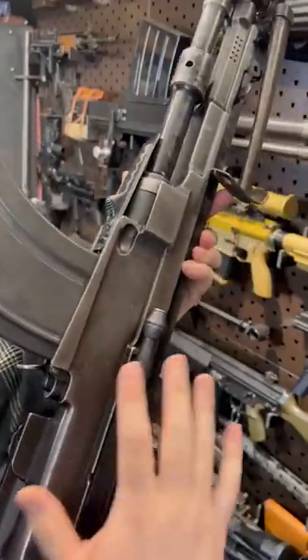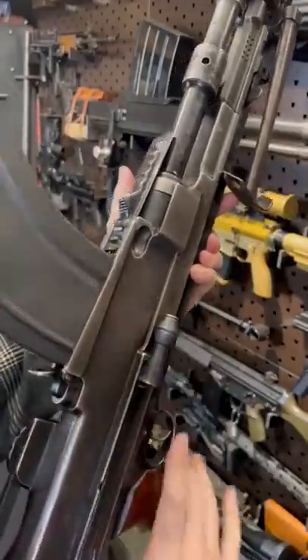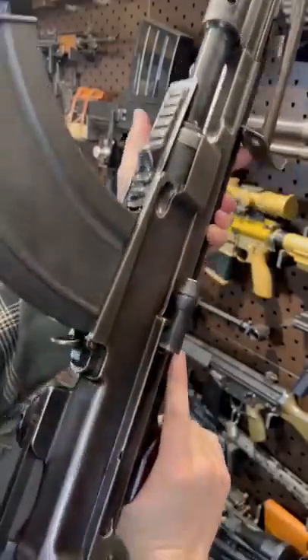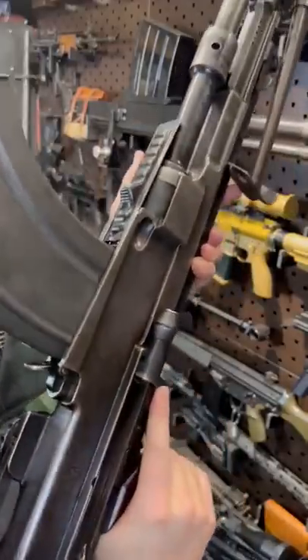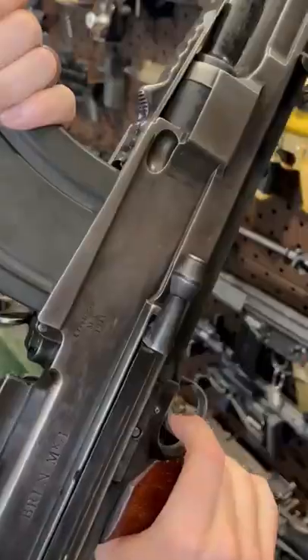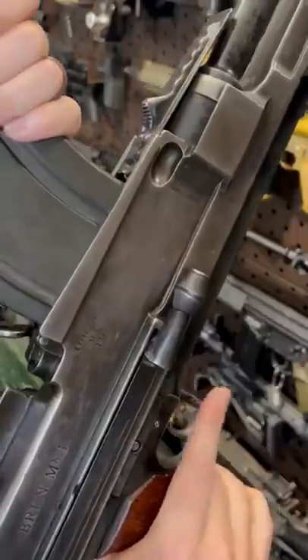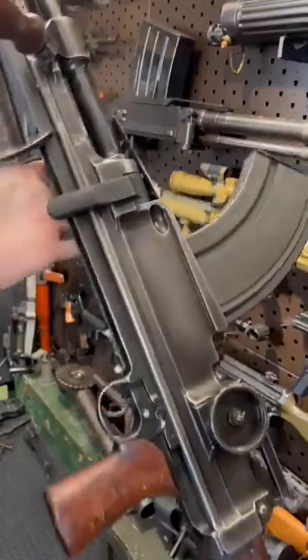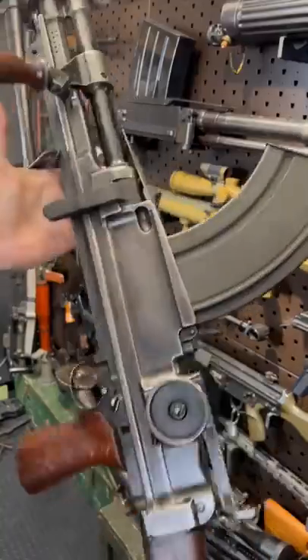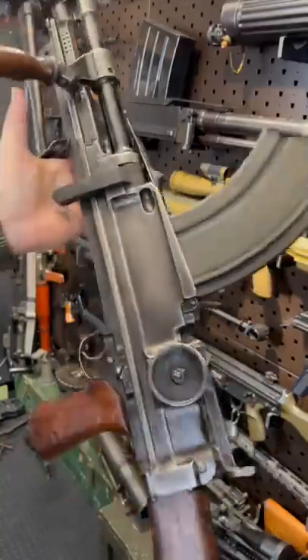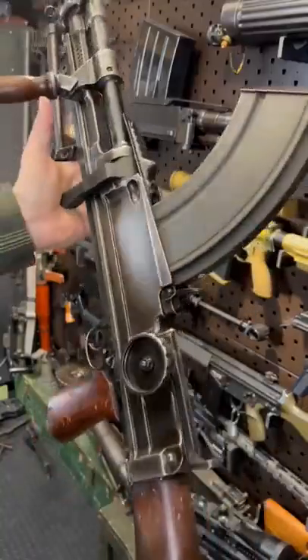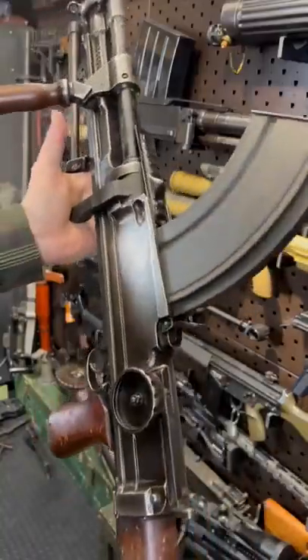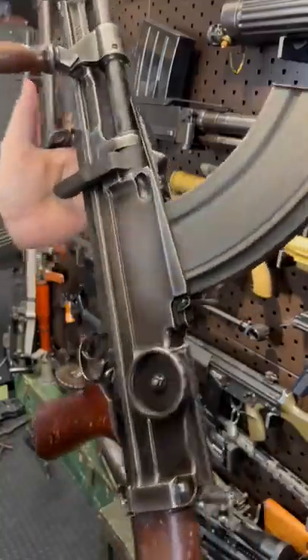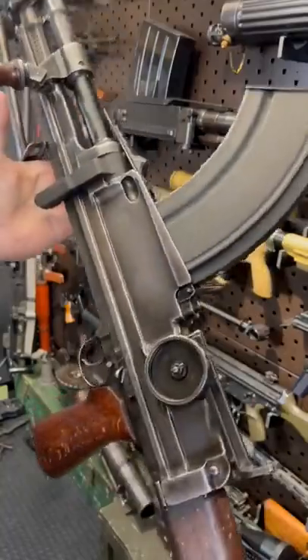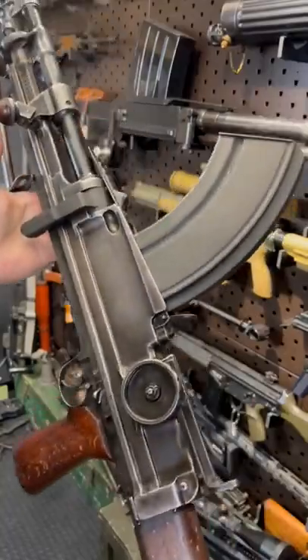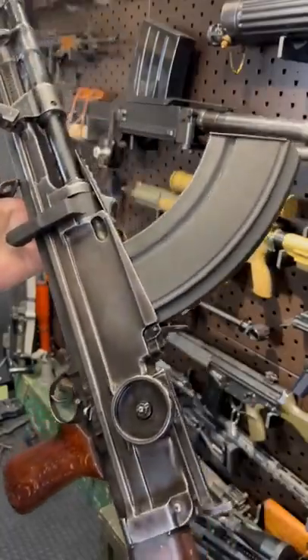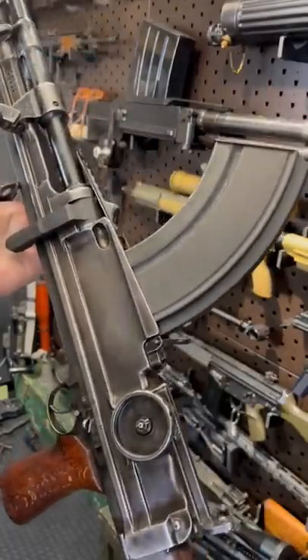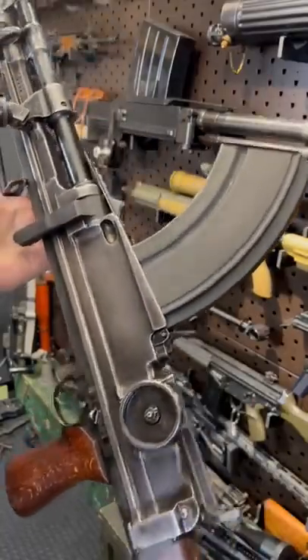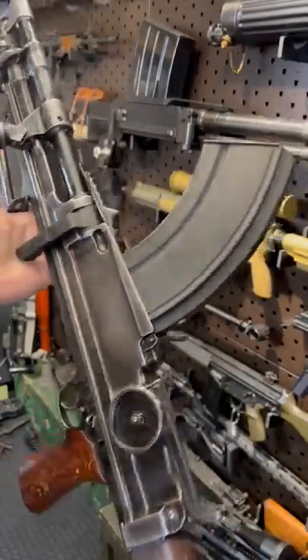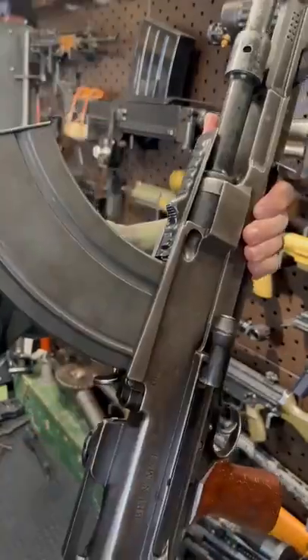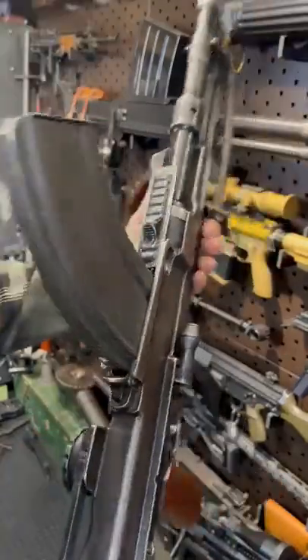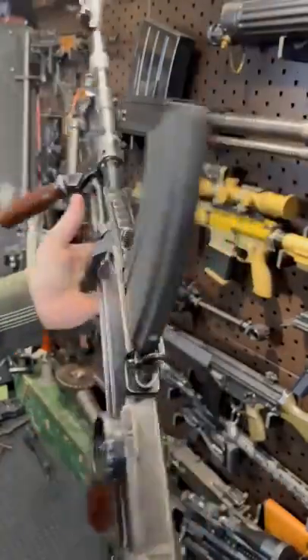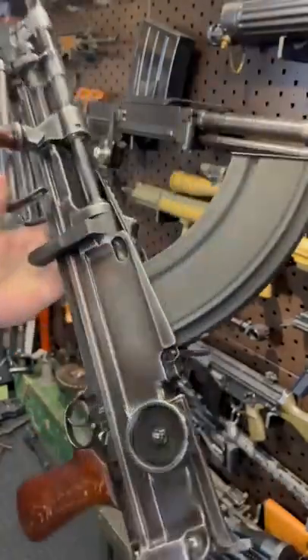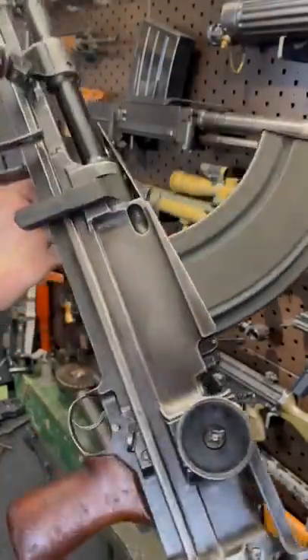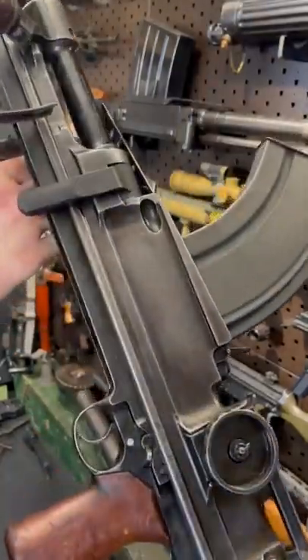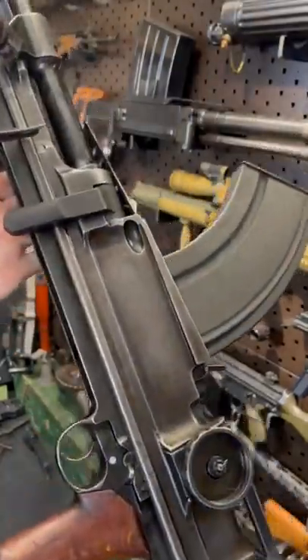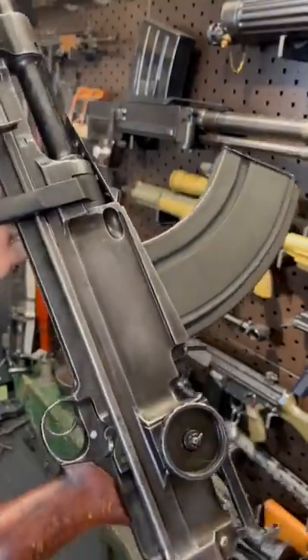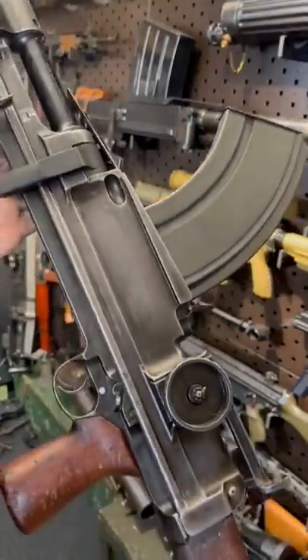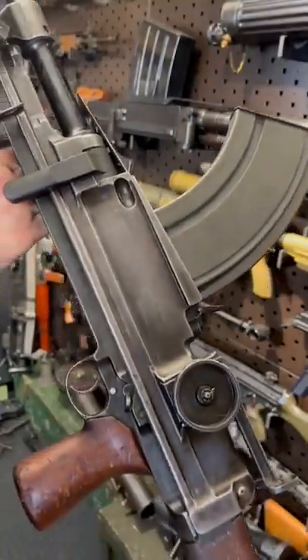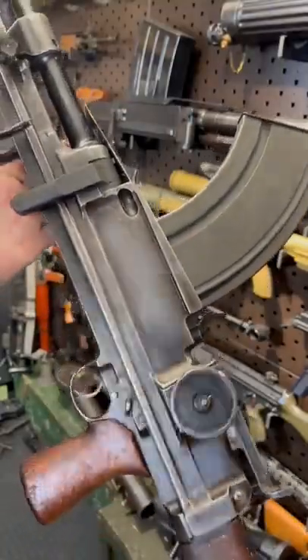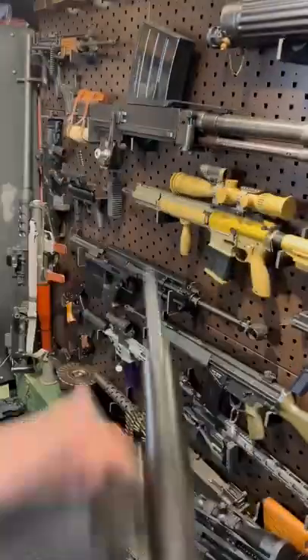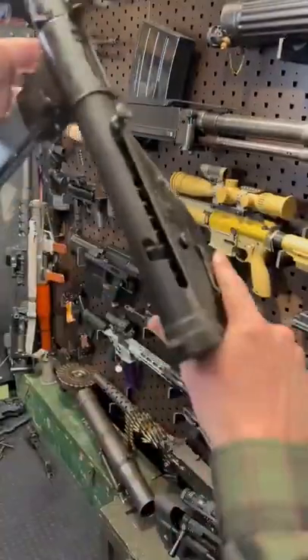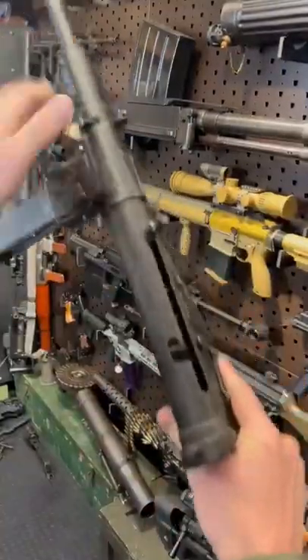Such a slick and smooth action. The Britons licensed the gun to produce themselves from Enfield, and that's where you get the name. Br plus En equals this sexy little axis ass kicker.